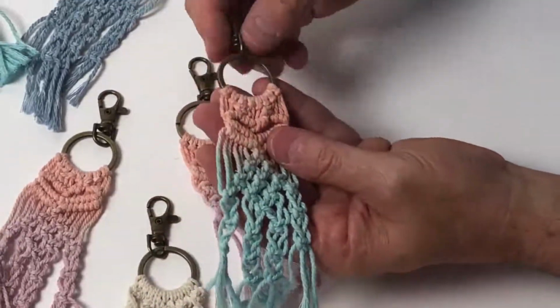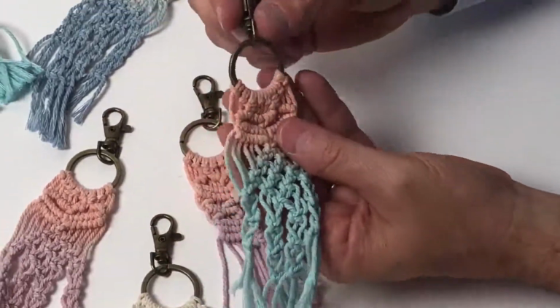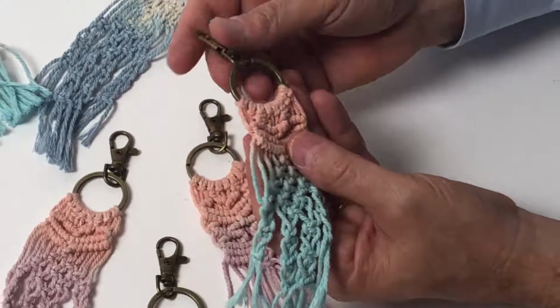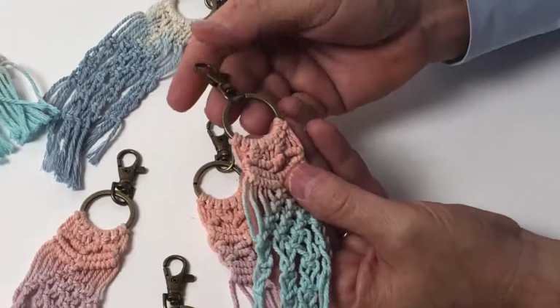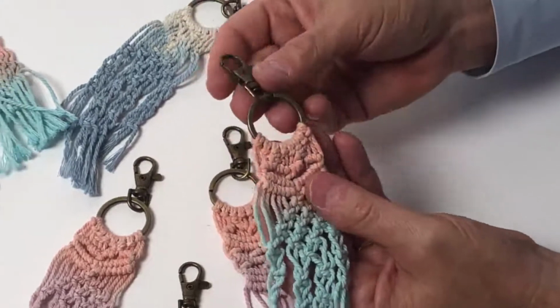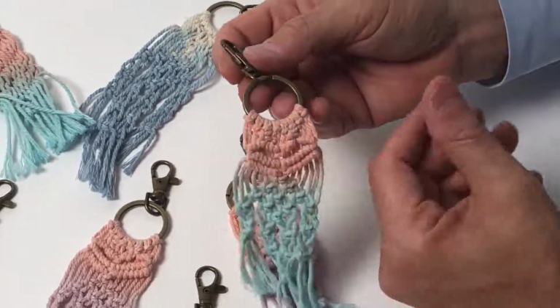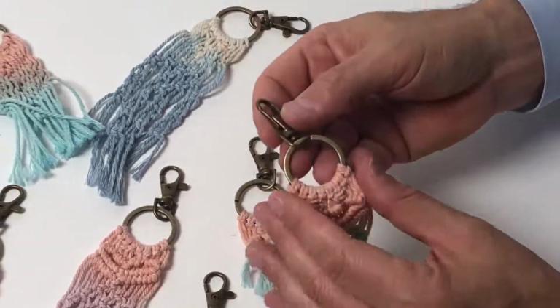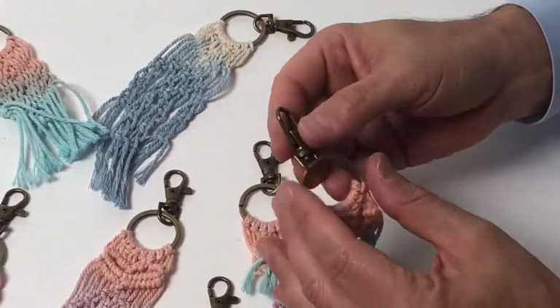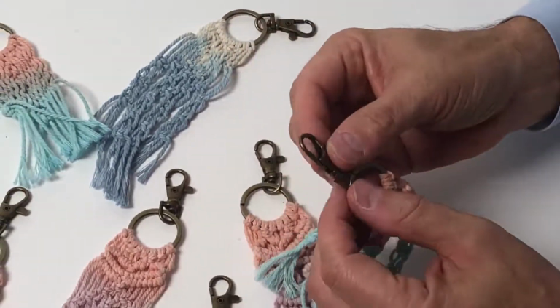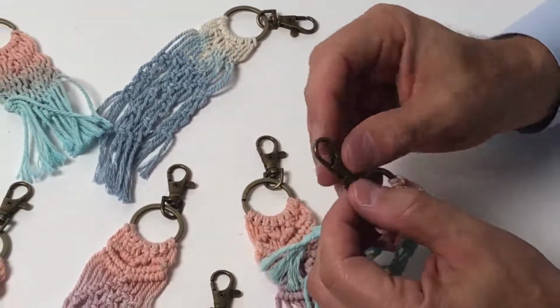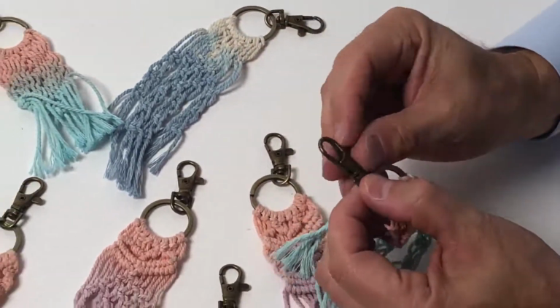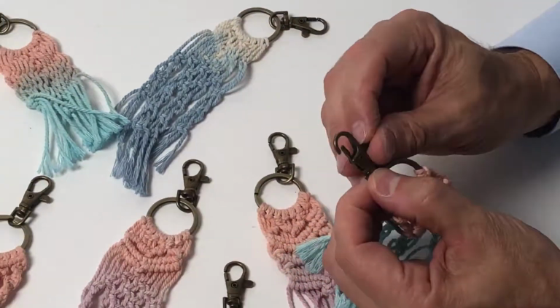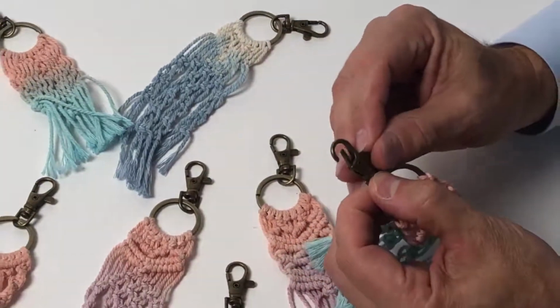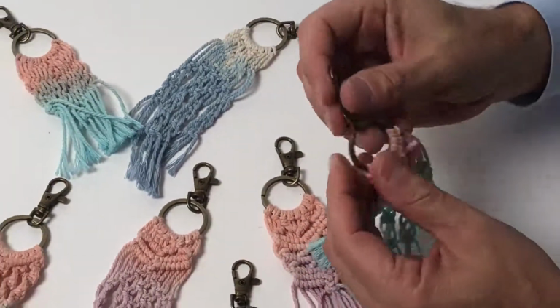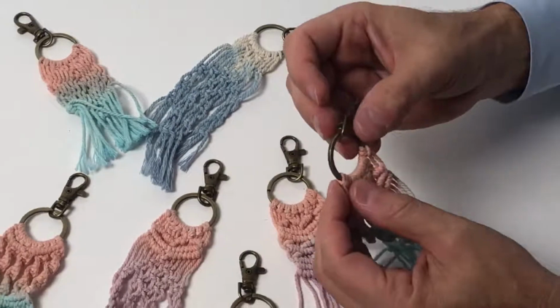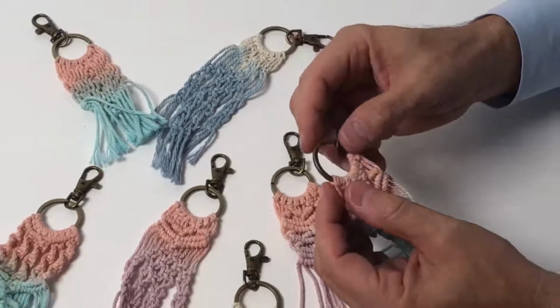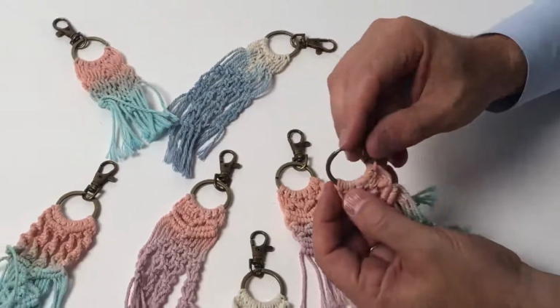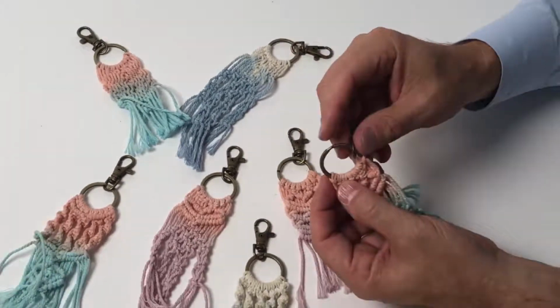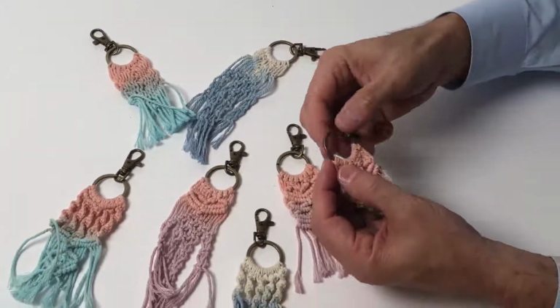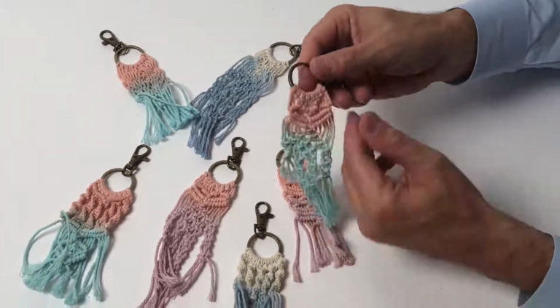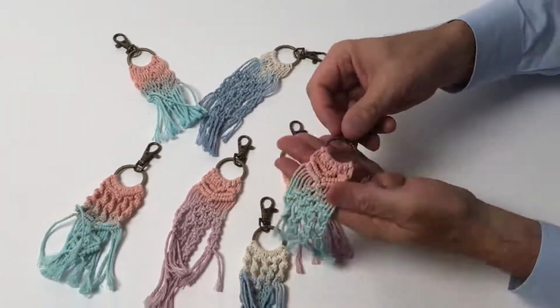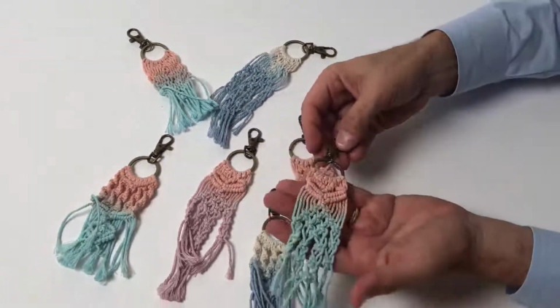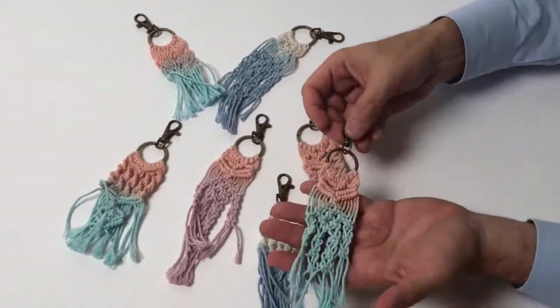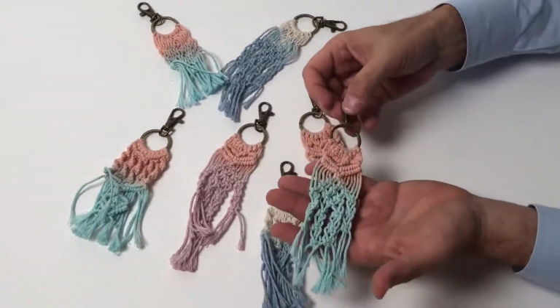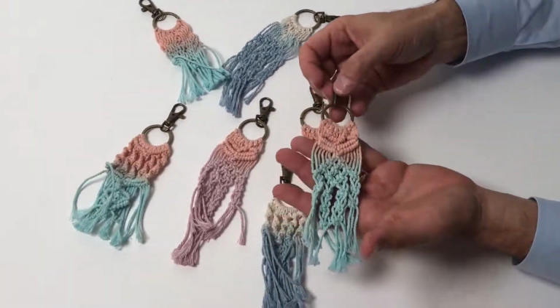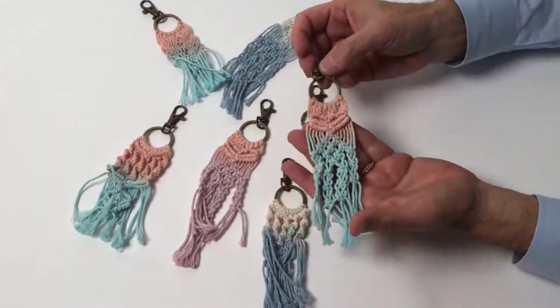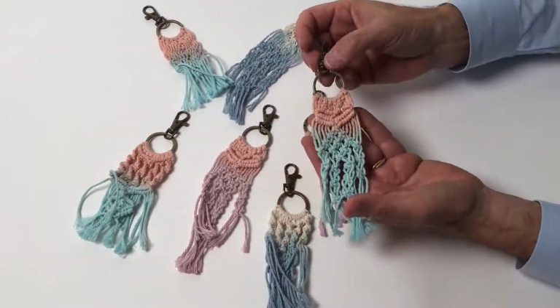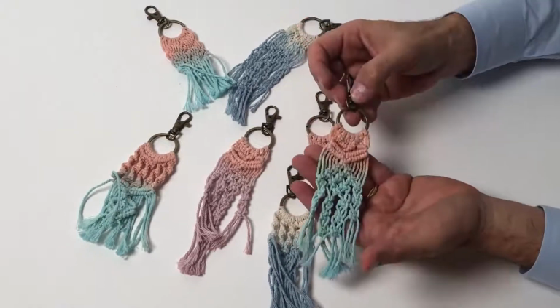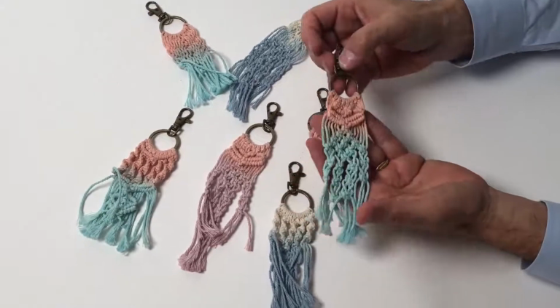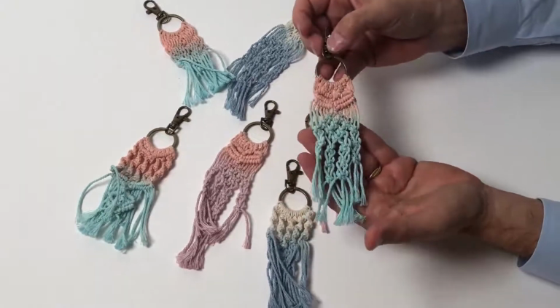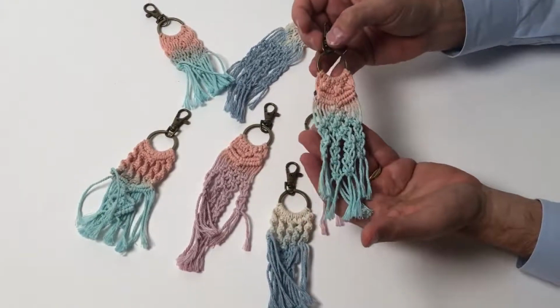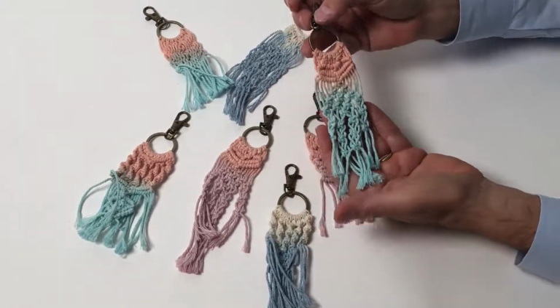Three different shapes here. The hardware itself is antique brass. This is a great bag enhancer or a key ring. You just slip the keys on this metal ring and this will show everyone that you are fashionable and on trend.